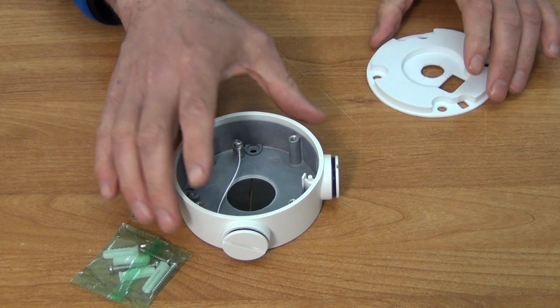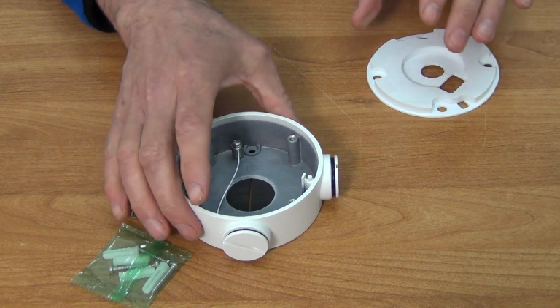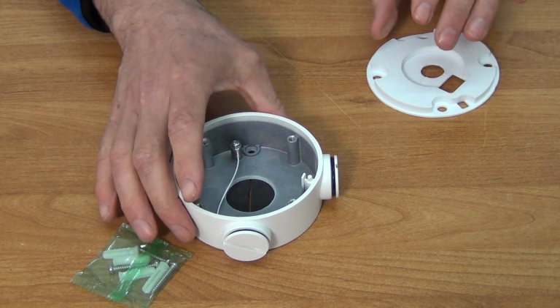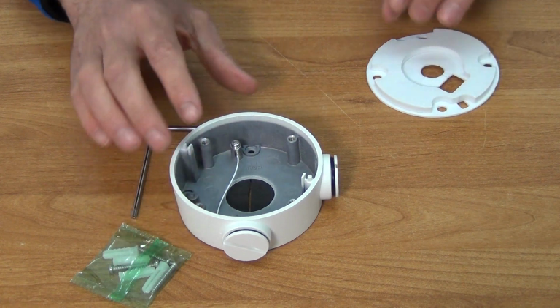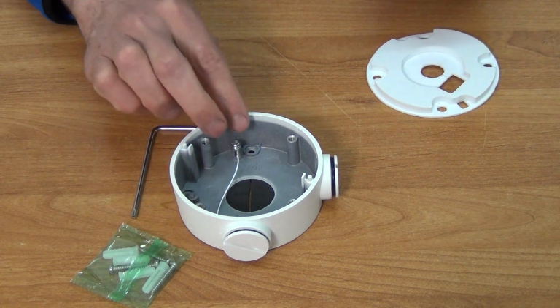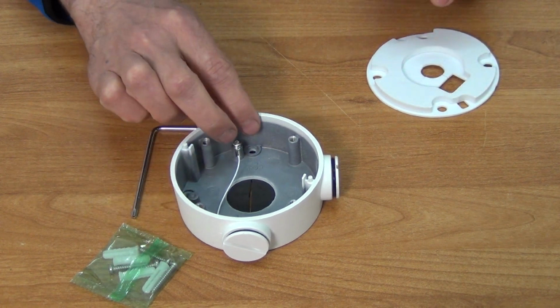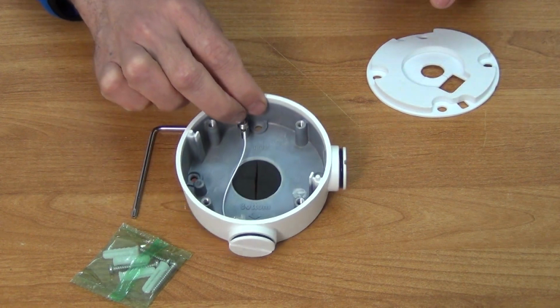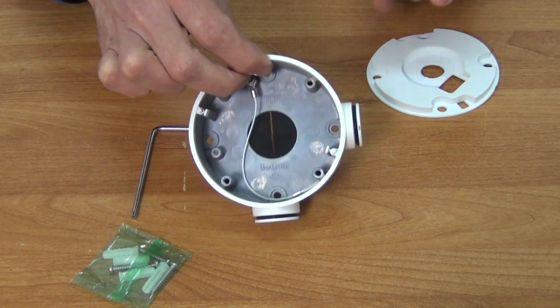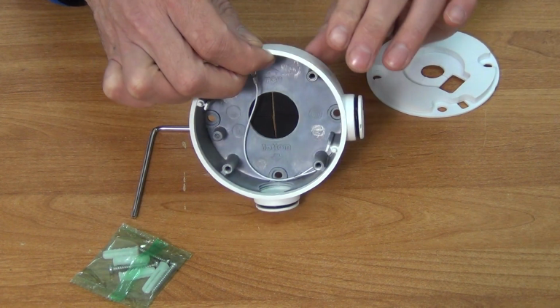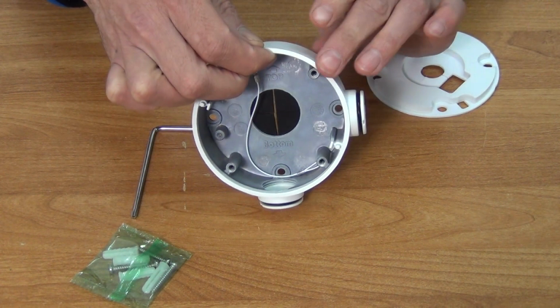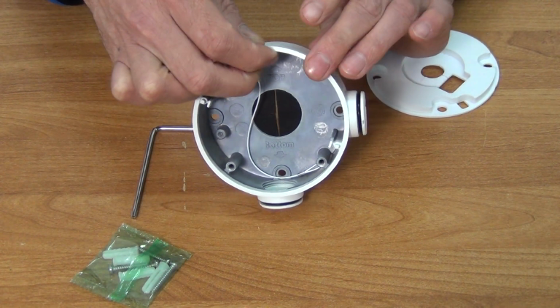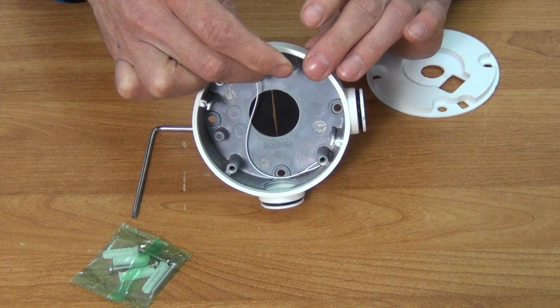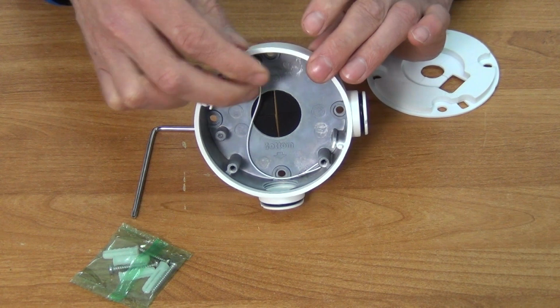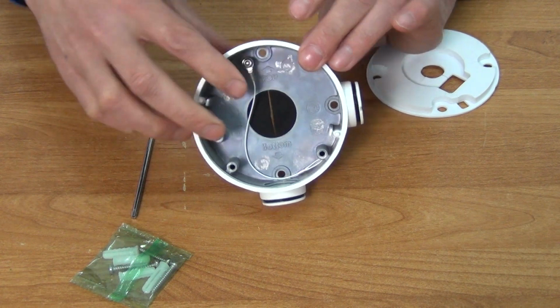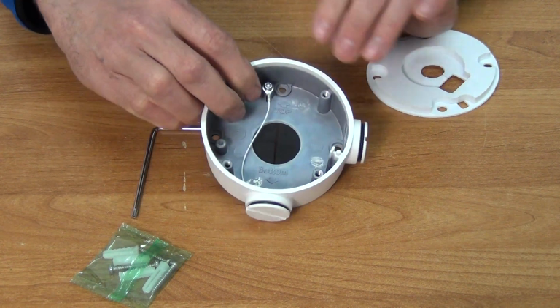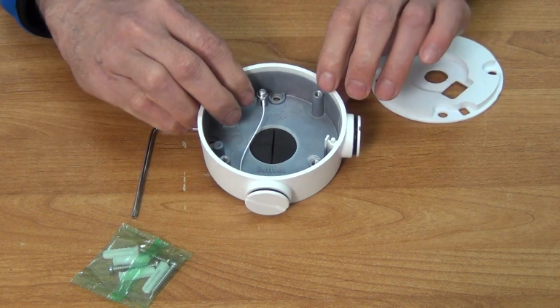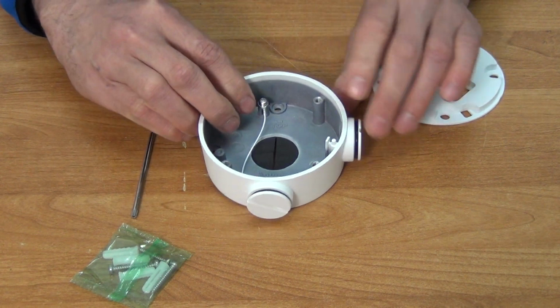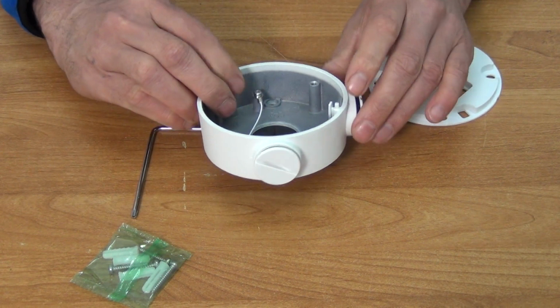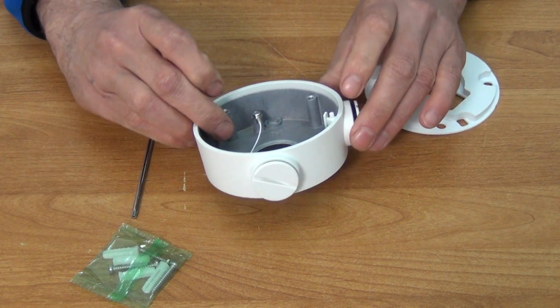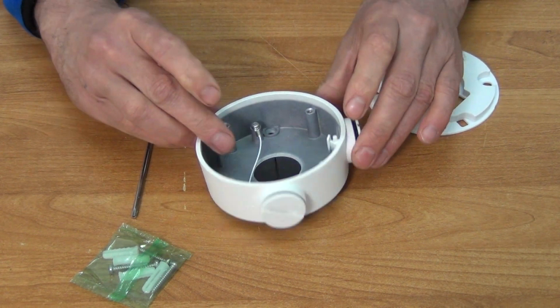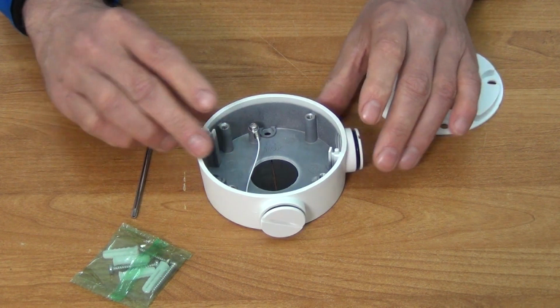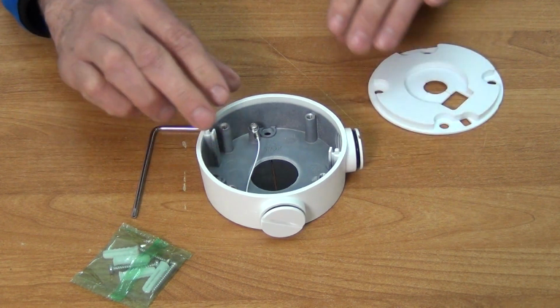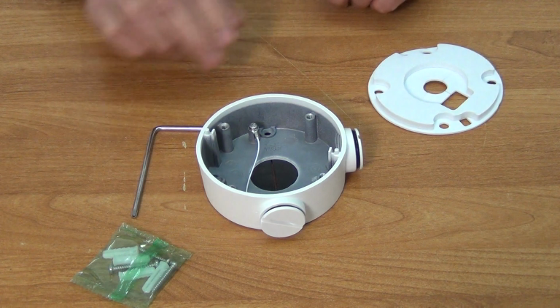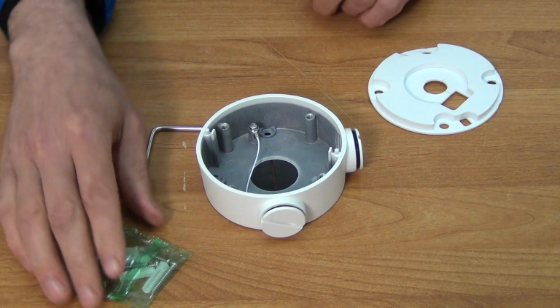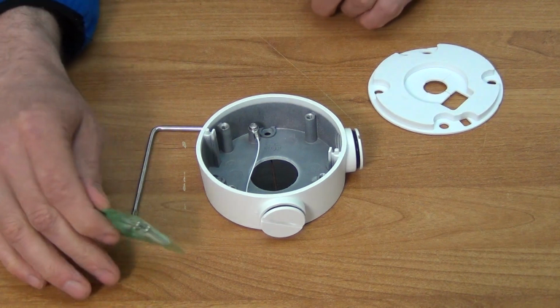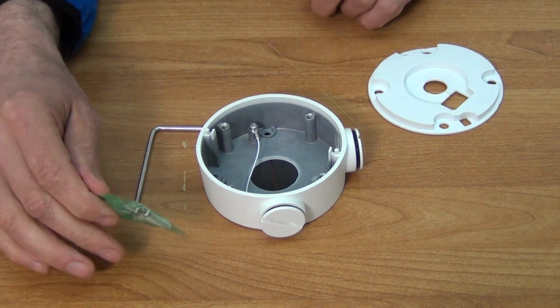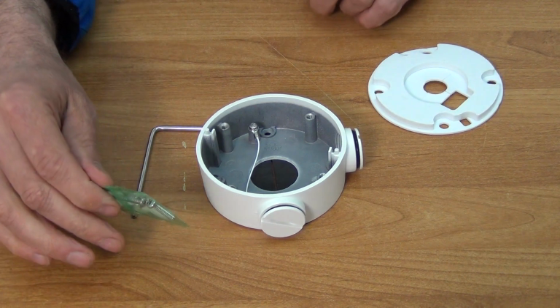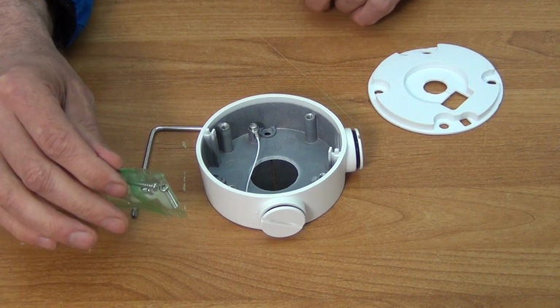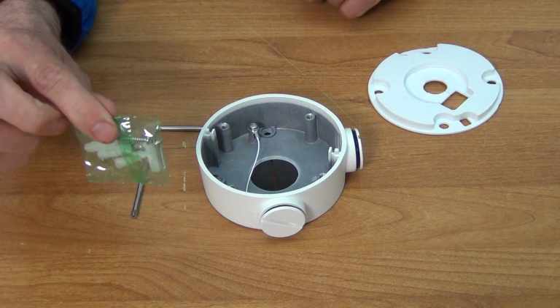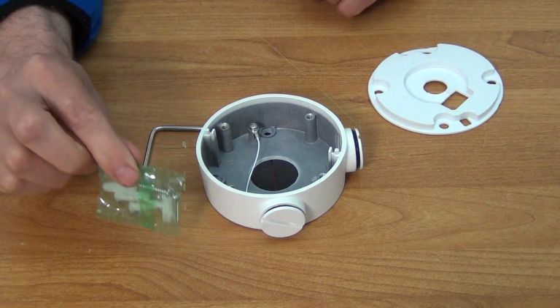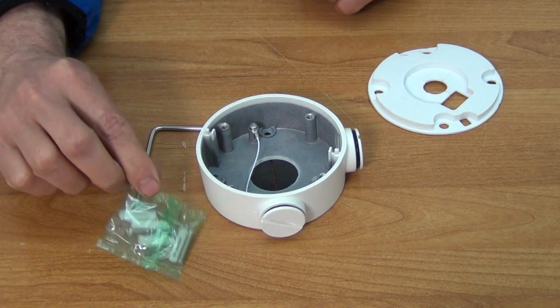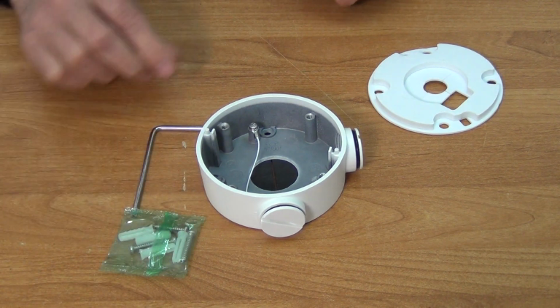On the back of the unit itself — I'm just going to lift this up — you can see there are holes here which we'd actually use for mounting it directly onto the wall. So it's four holes there again, and we can see the plugs and screws included for actually doing that.